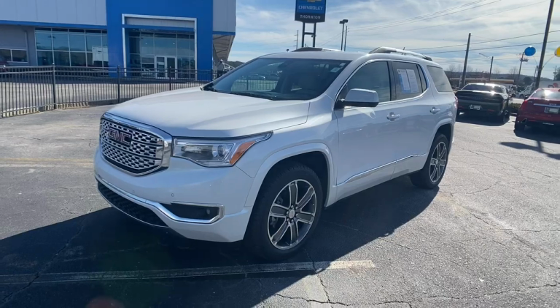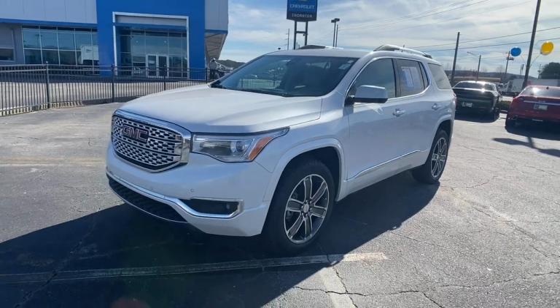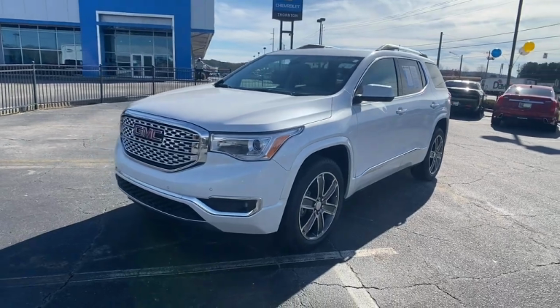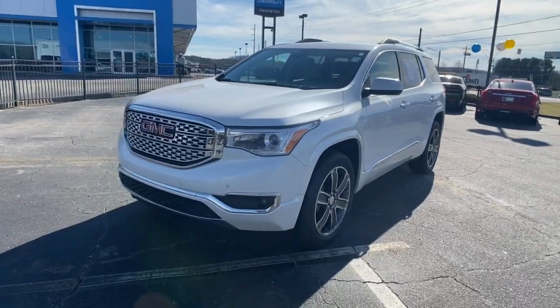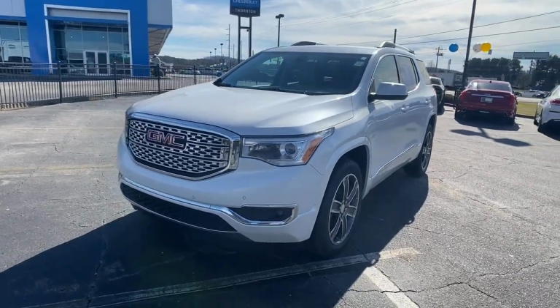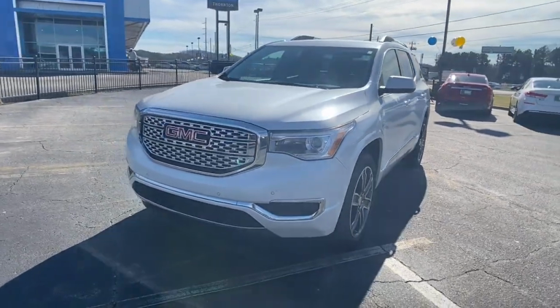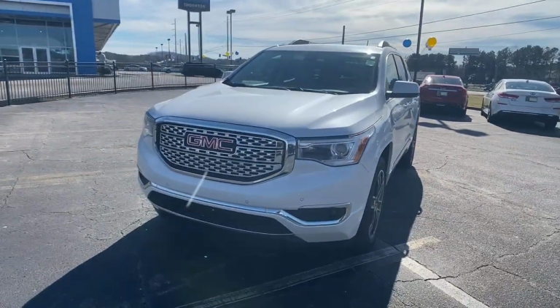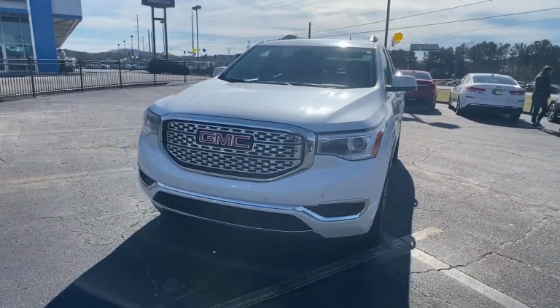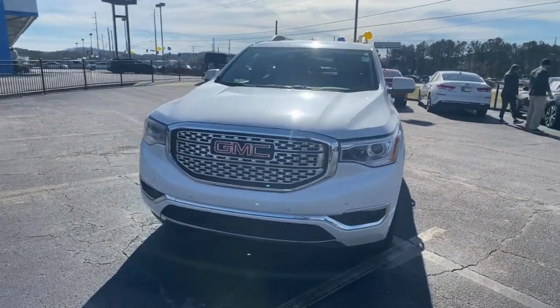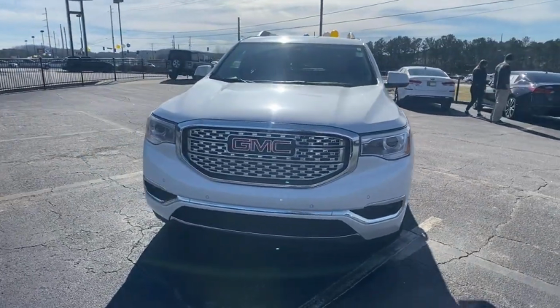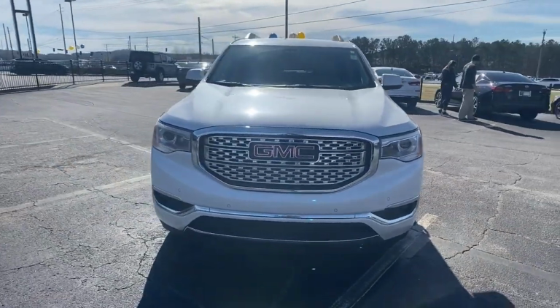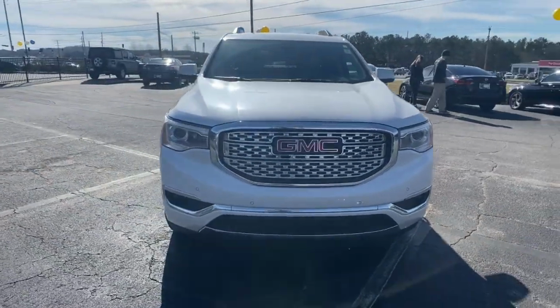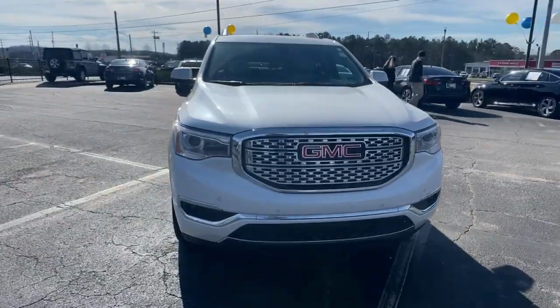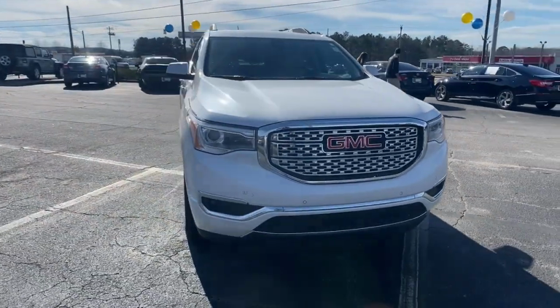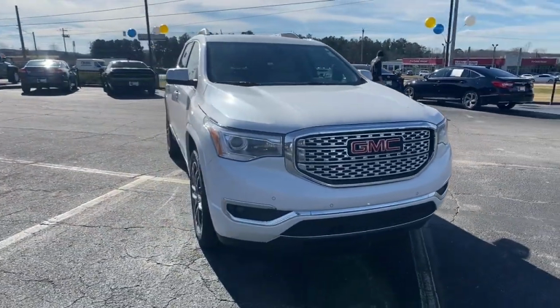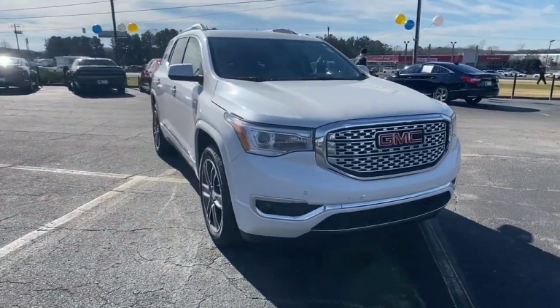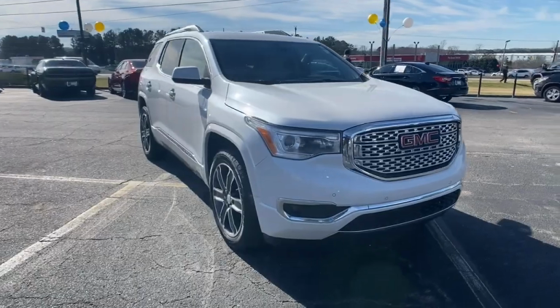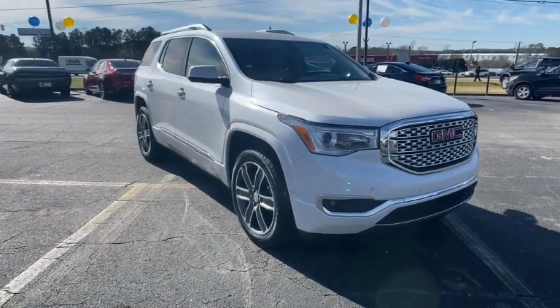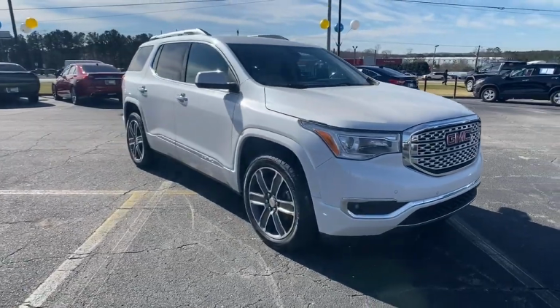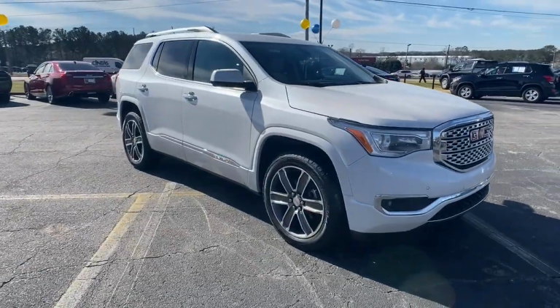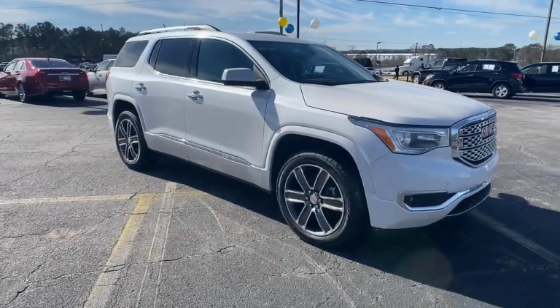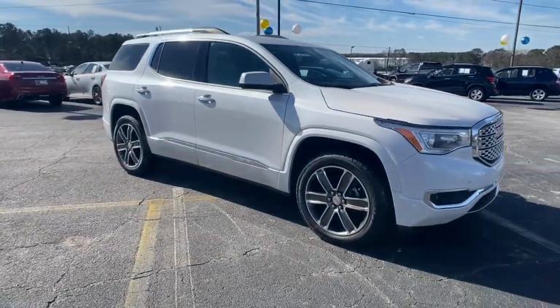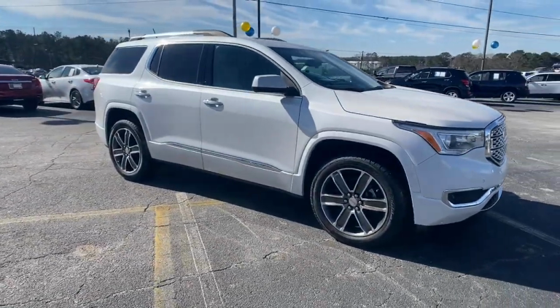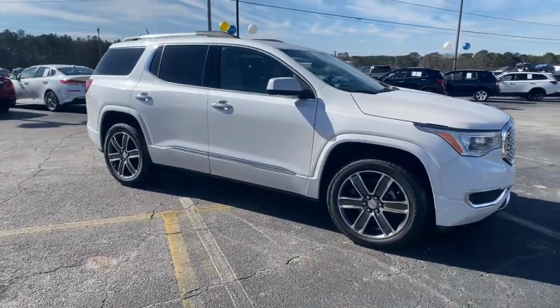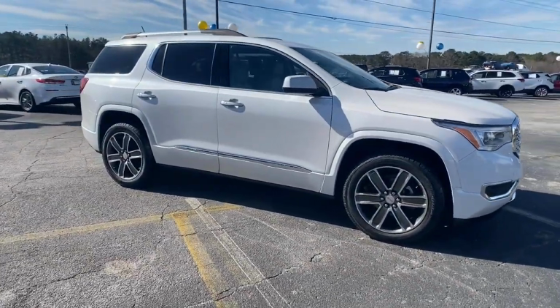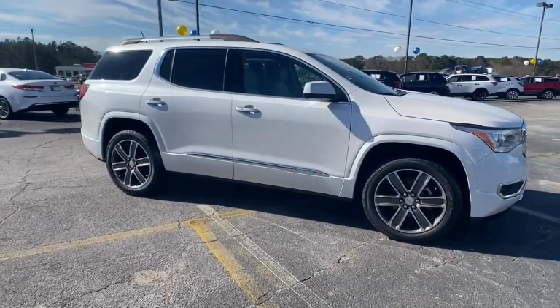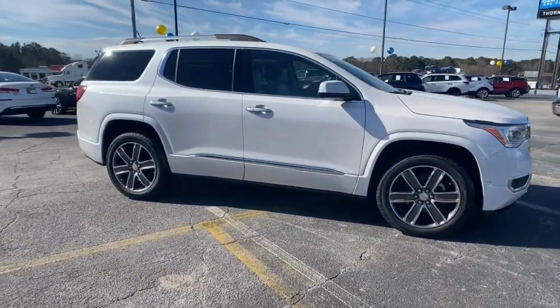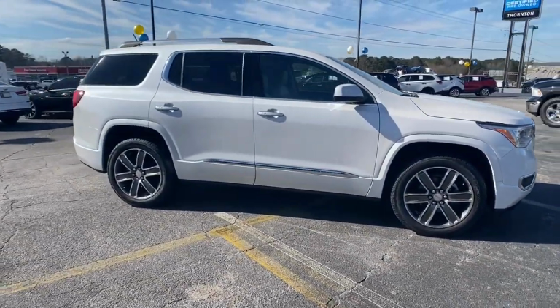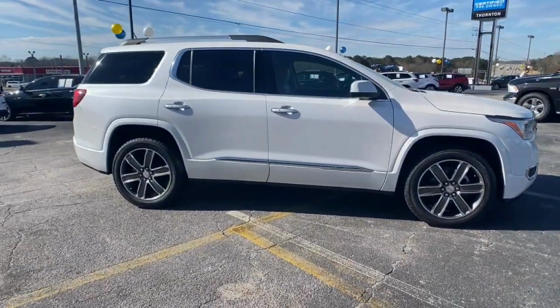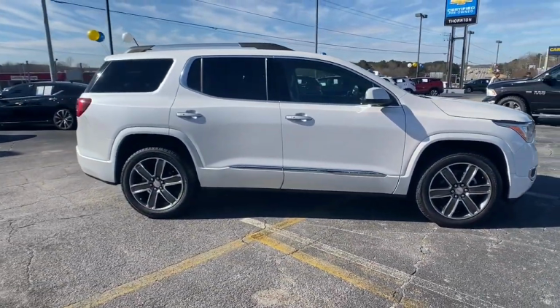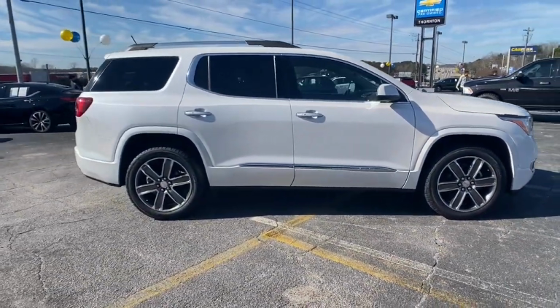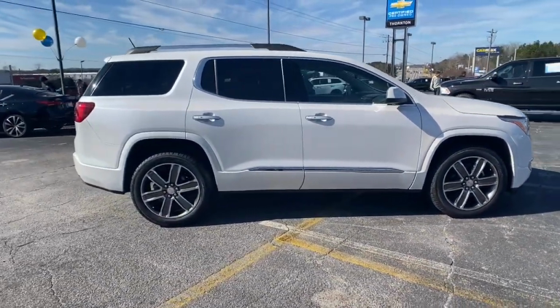Get into a car with value. 2017 GMC Acadia. This vehicle still has fewer than 80,000 miles on the clock, so it won't last long.